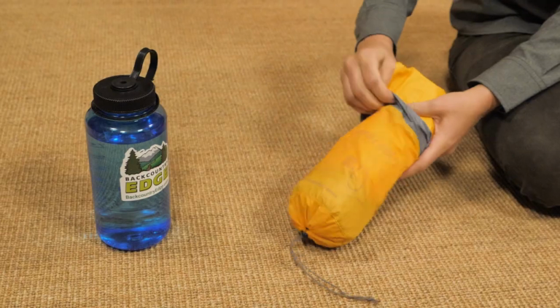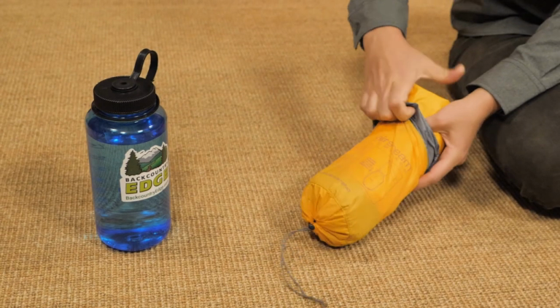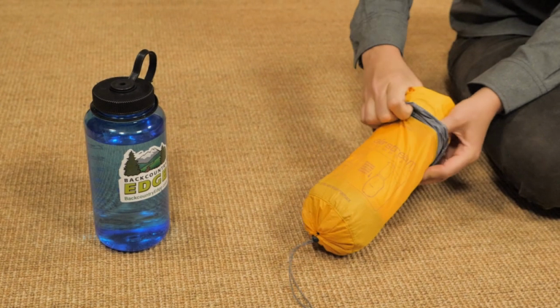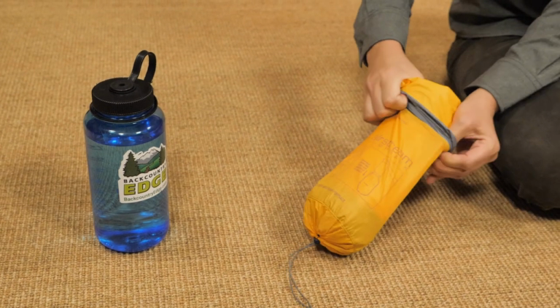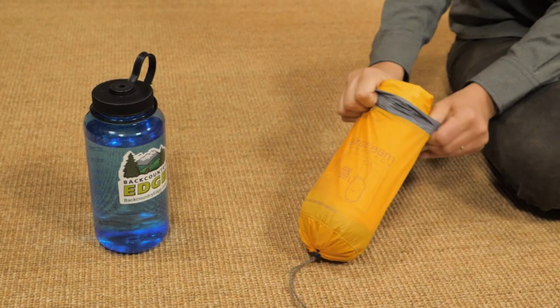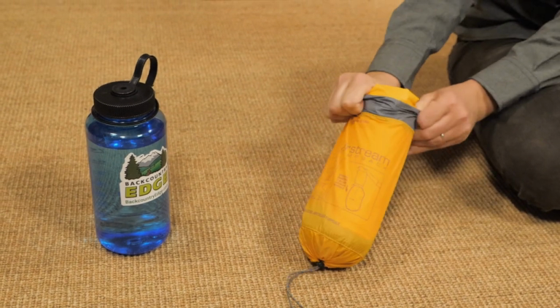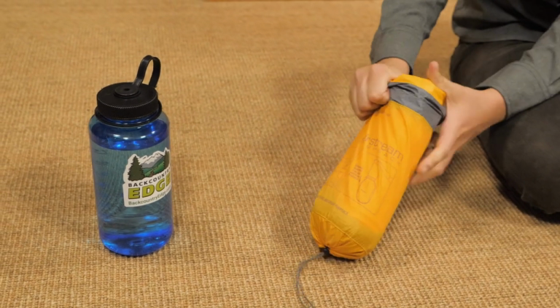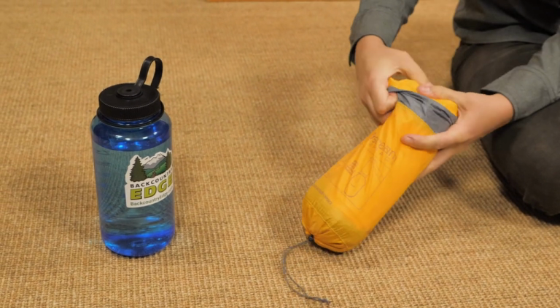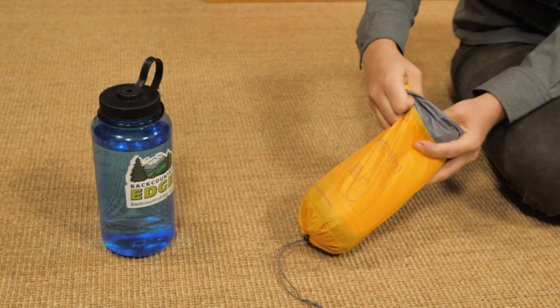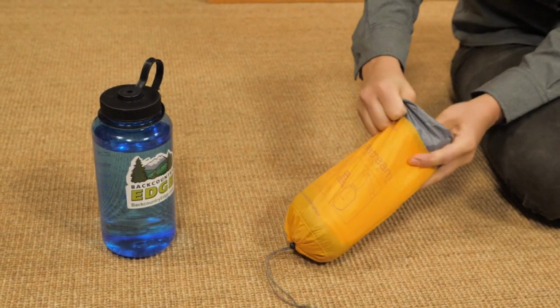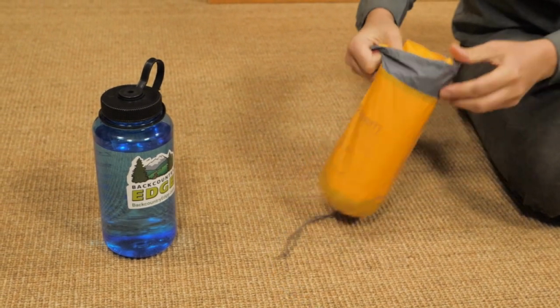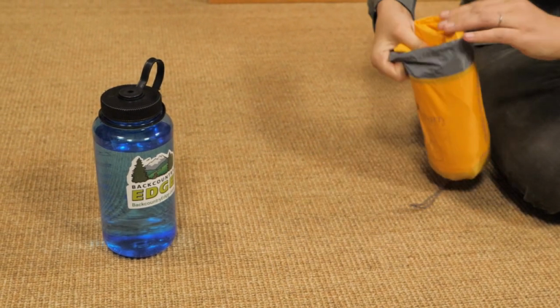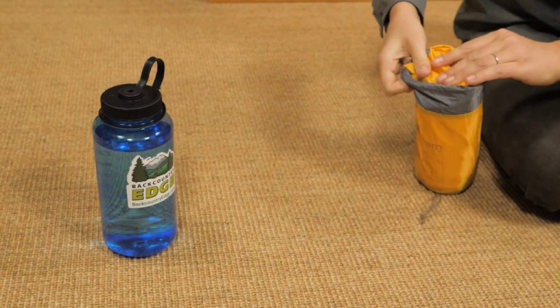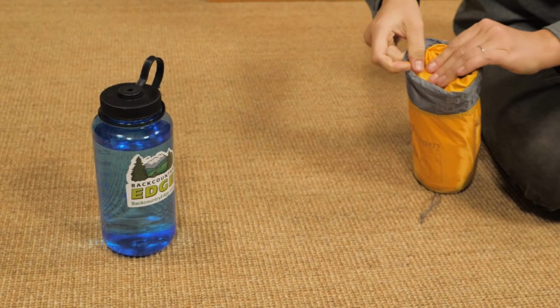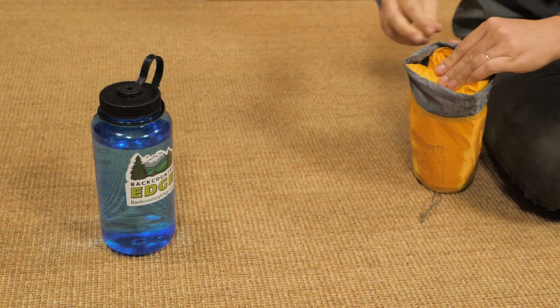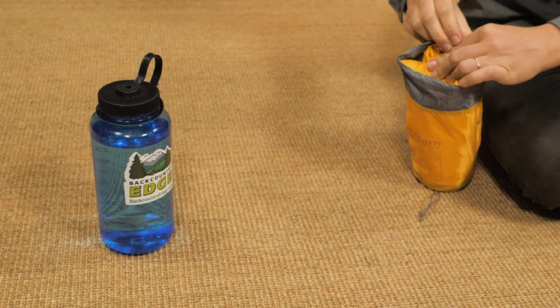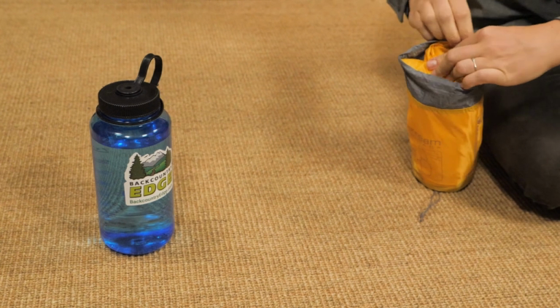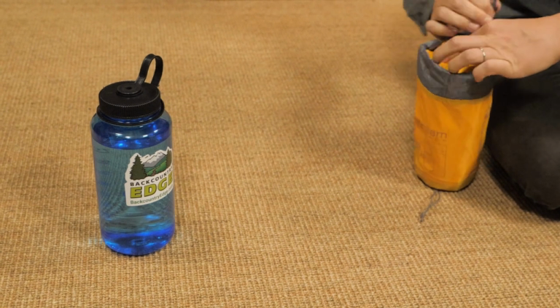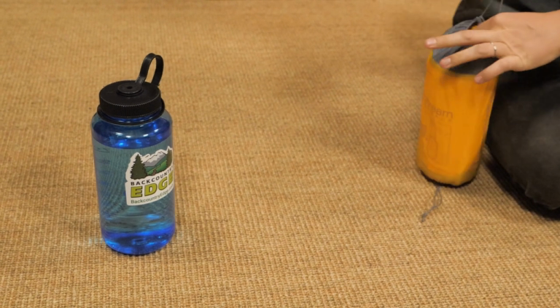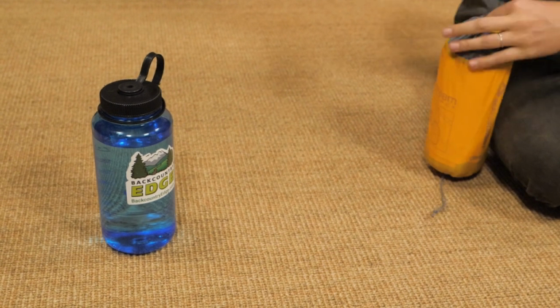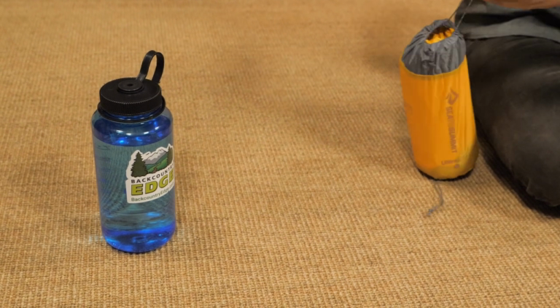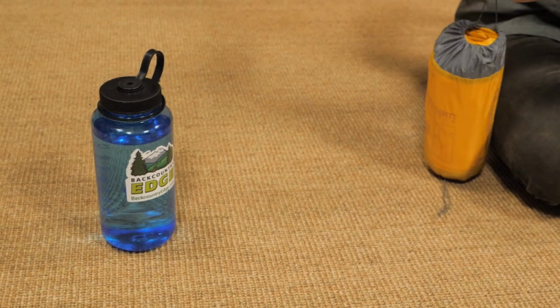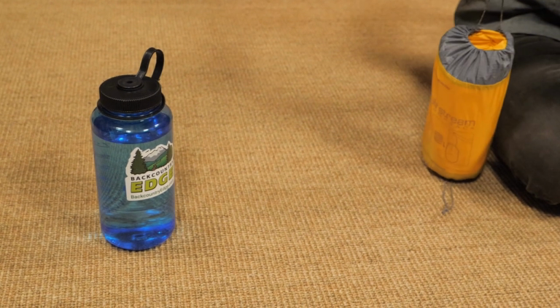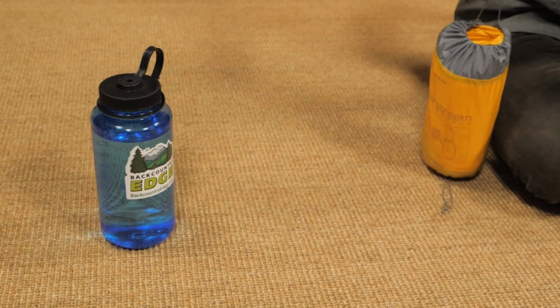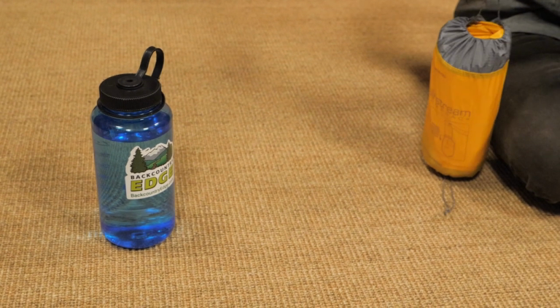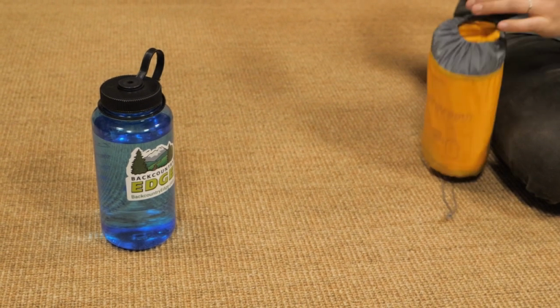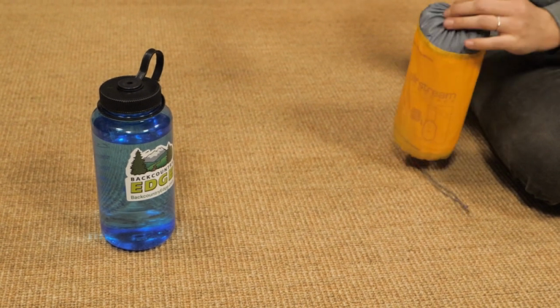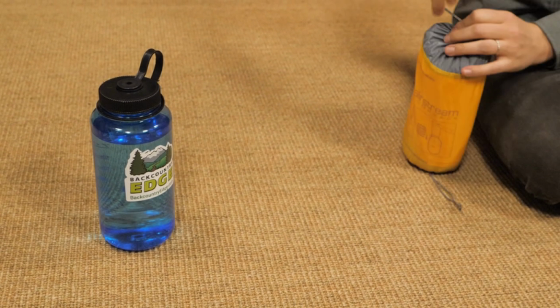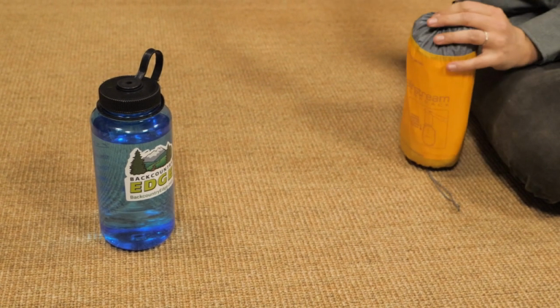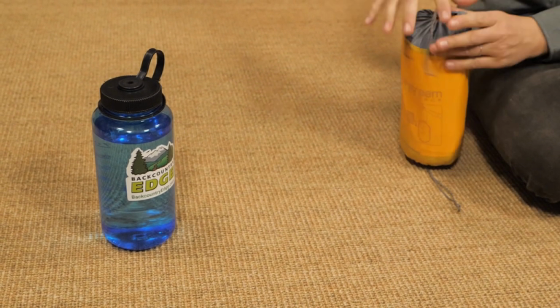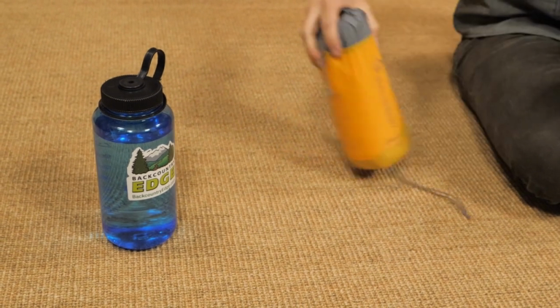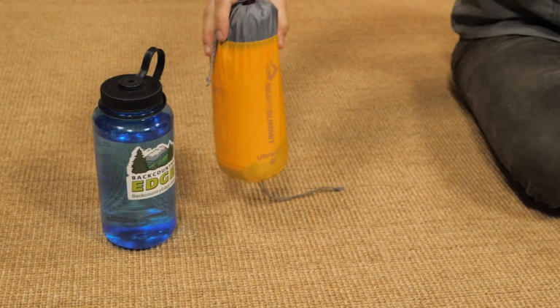The pump sack doubles as a stuff sack so you can store the sleeping mat inside, or you can open it up to store clothing or other gear that you need to keep dry.